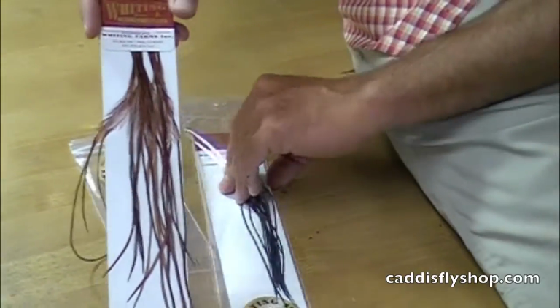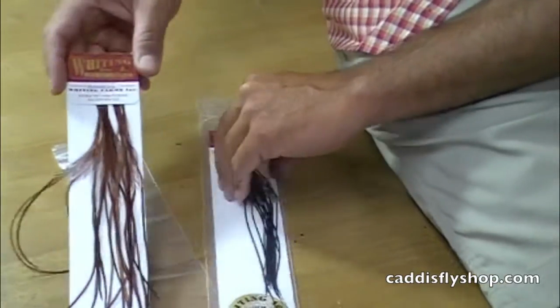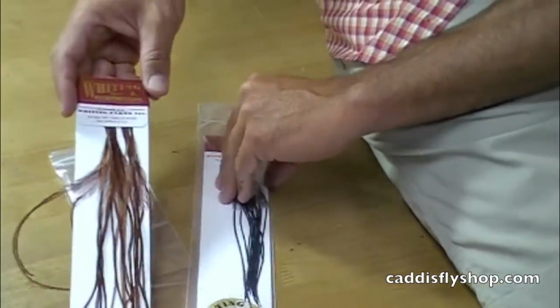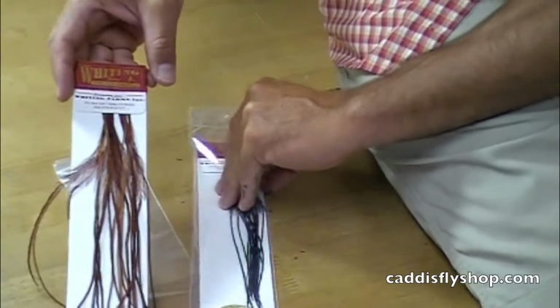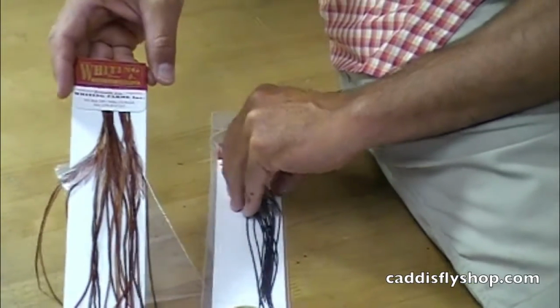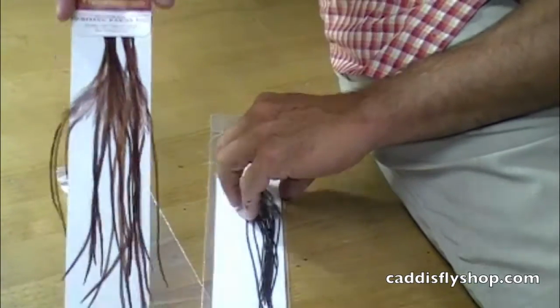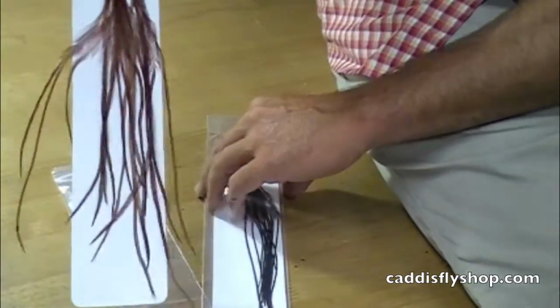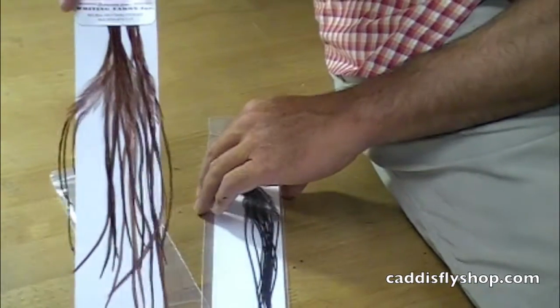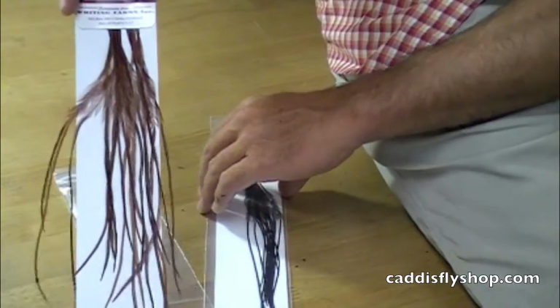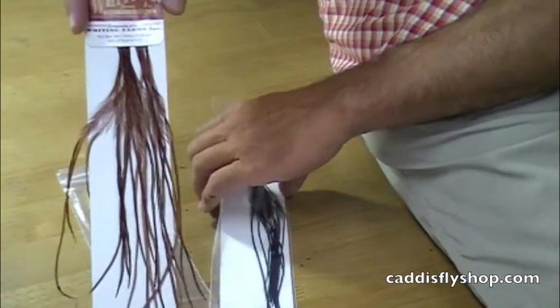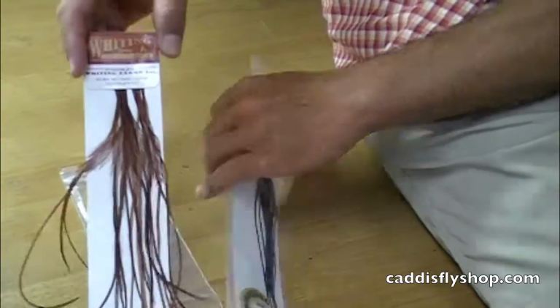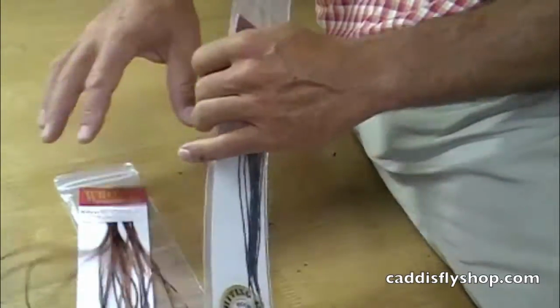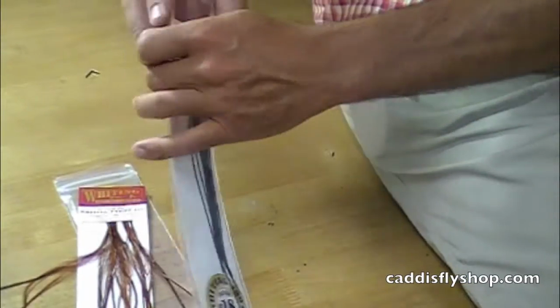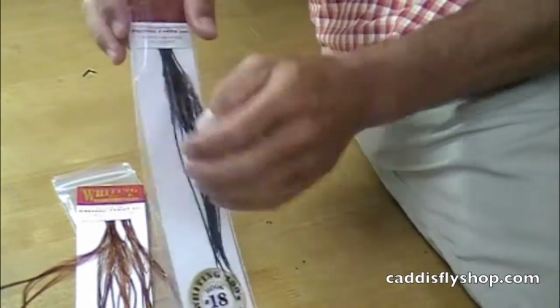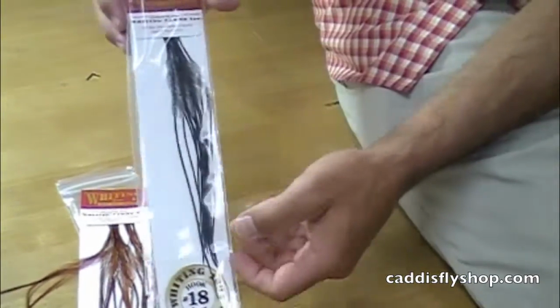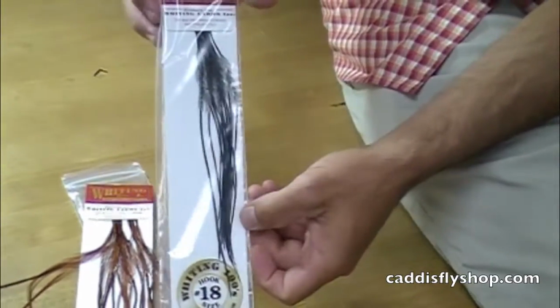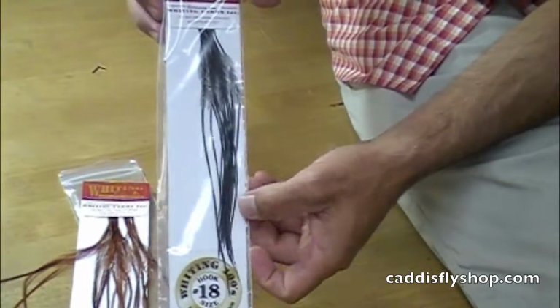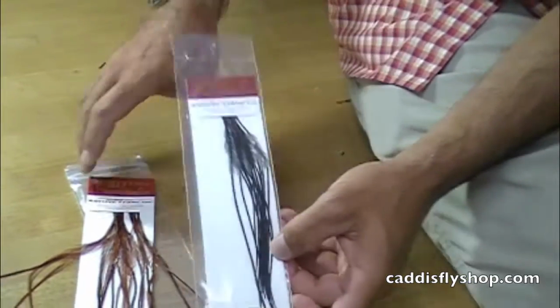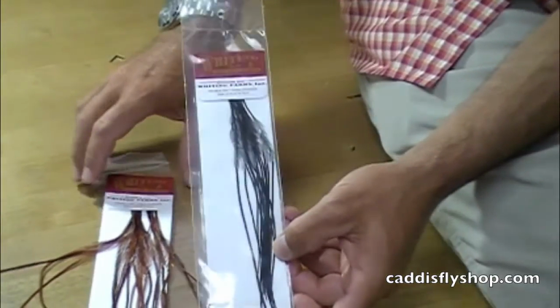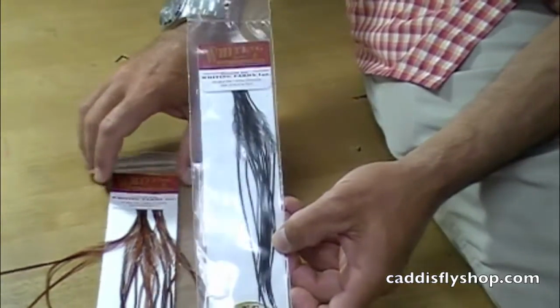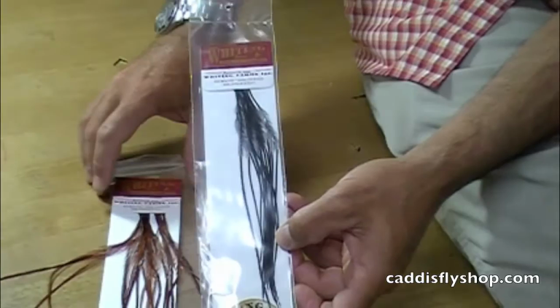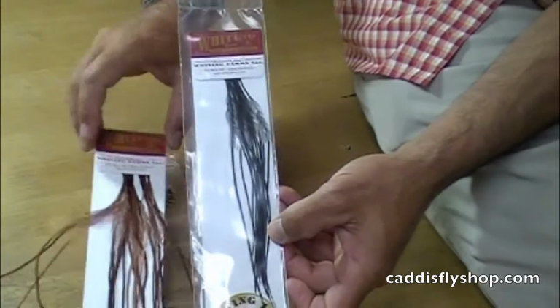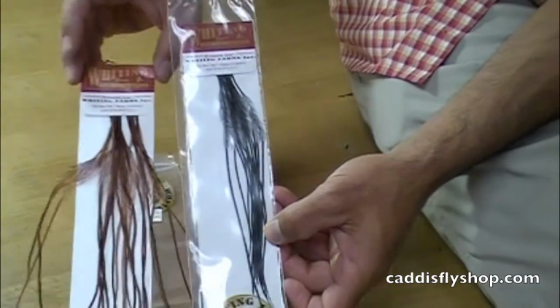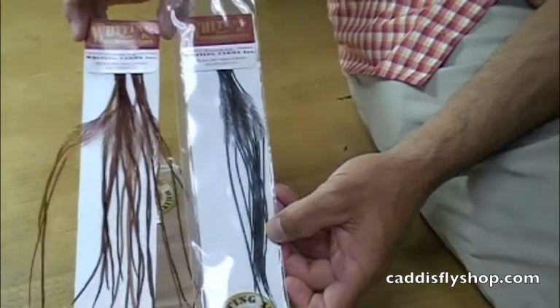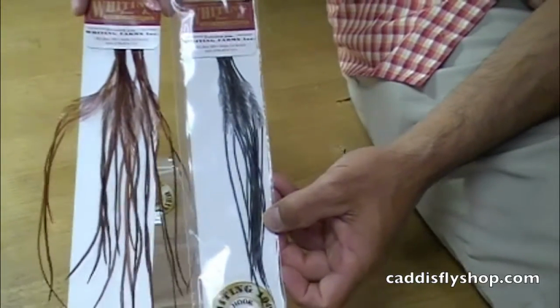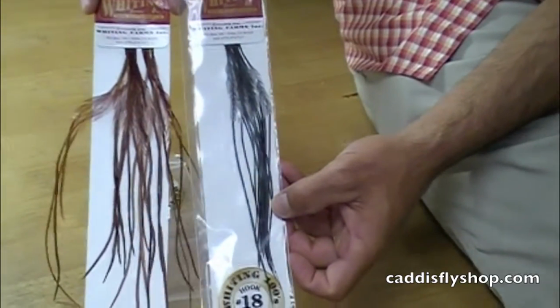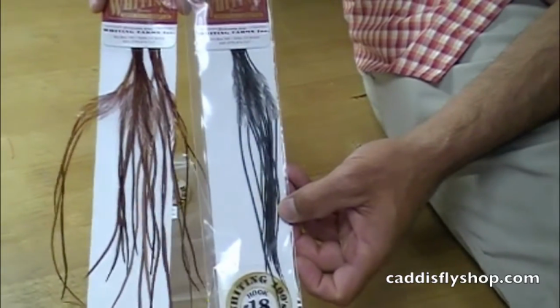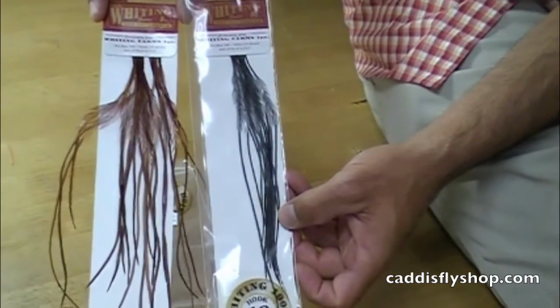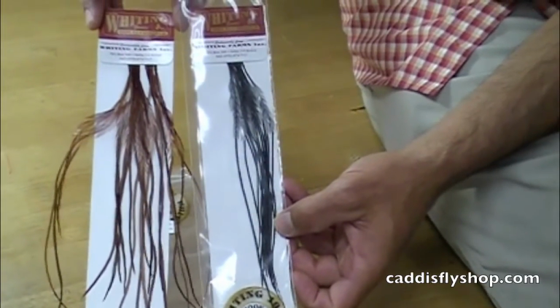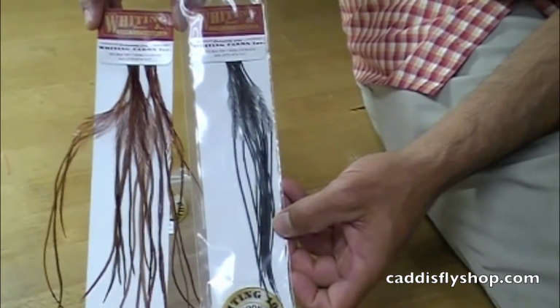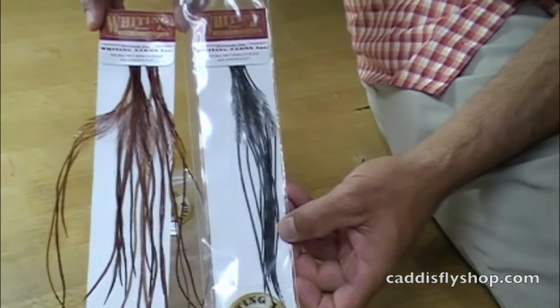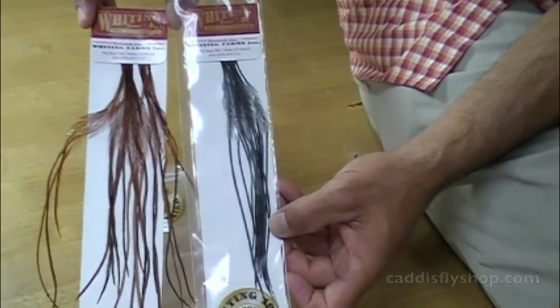Here is a size 14 brown and here is a size 18 black. The 18 or 14 refers to the hook size these feathers were designed for.